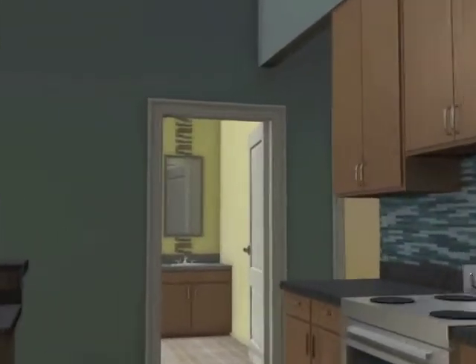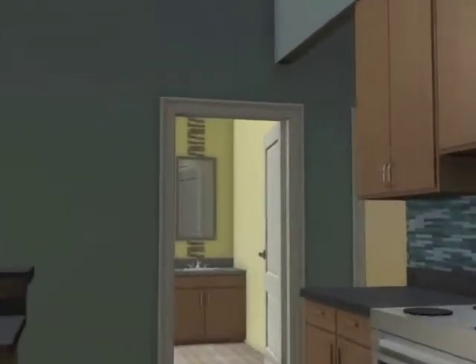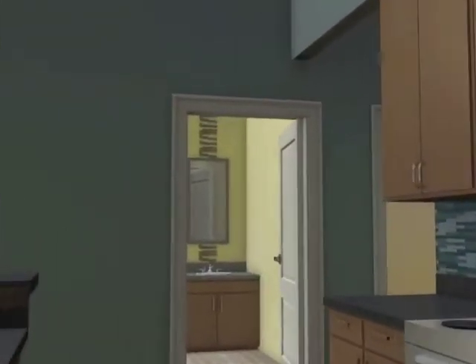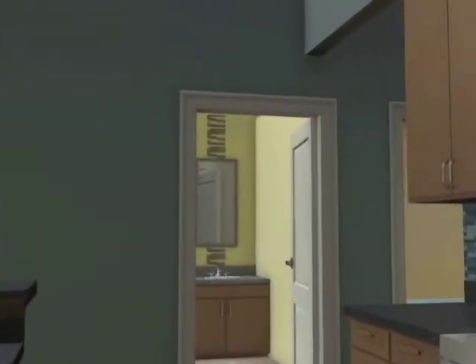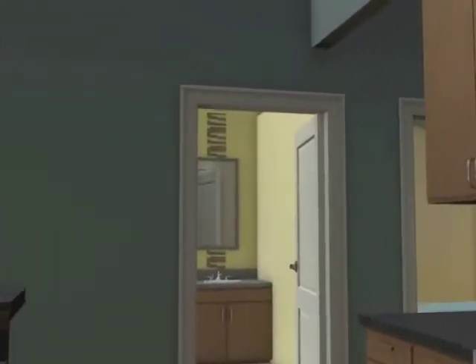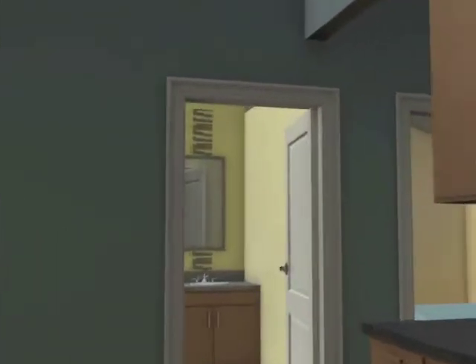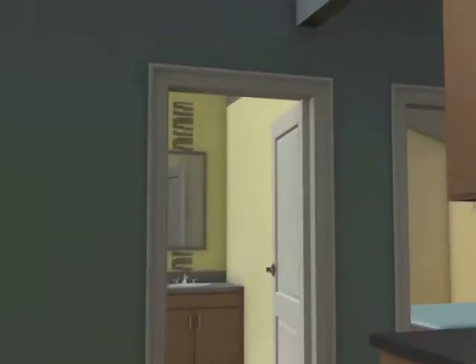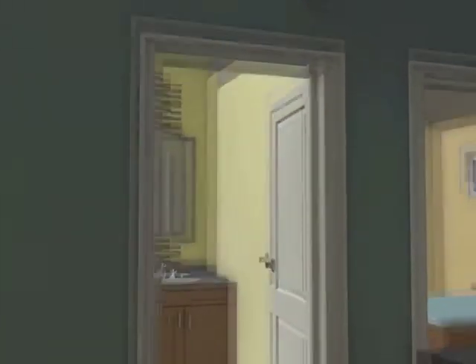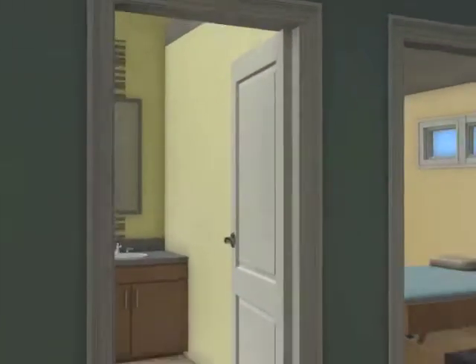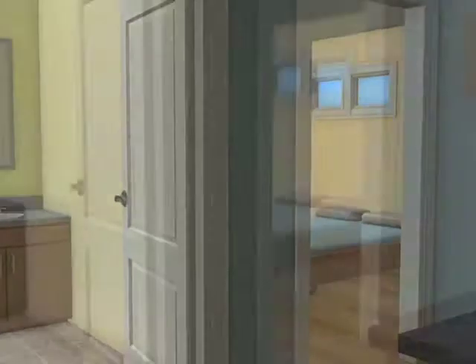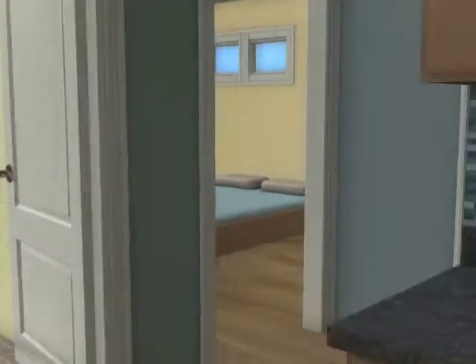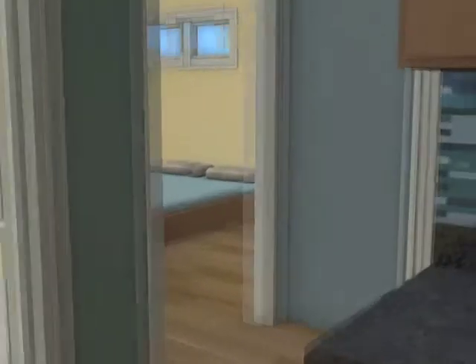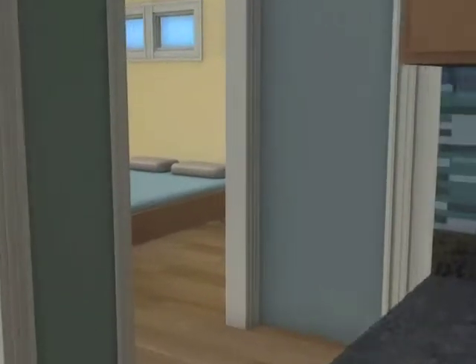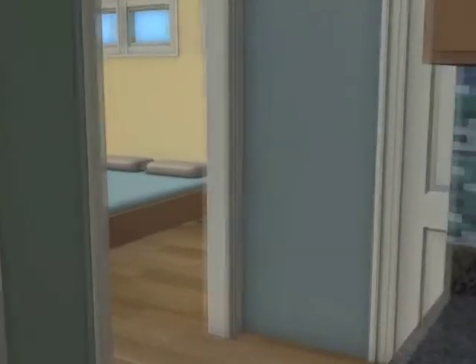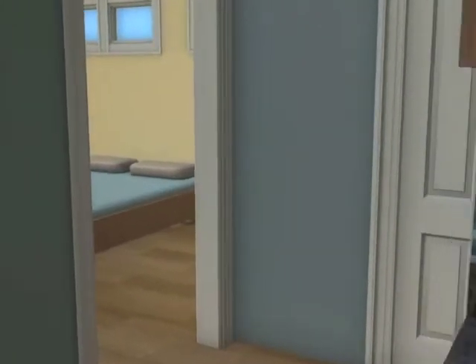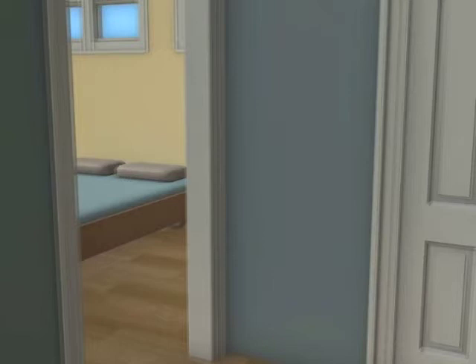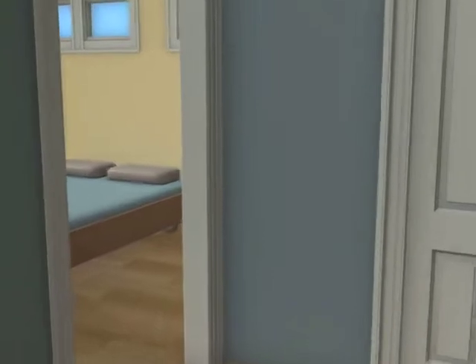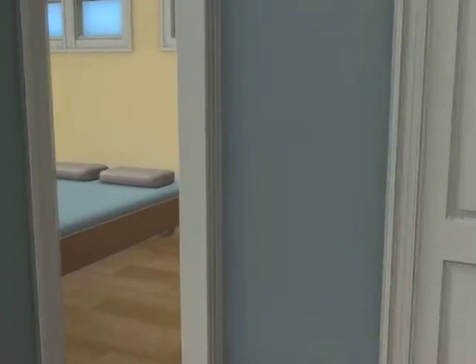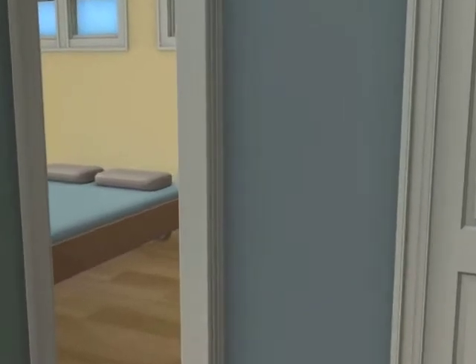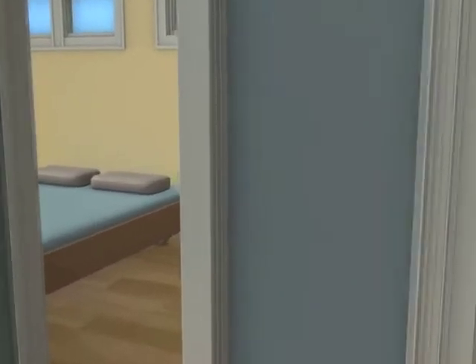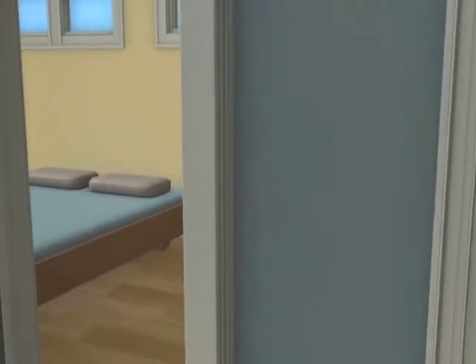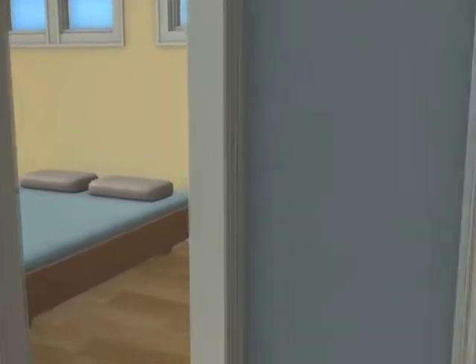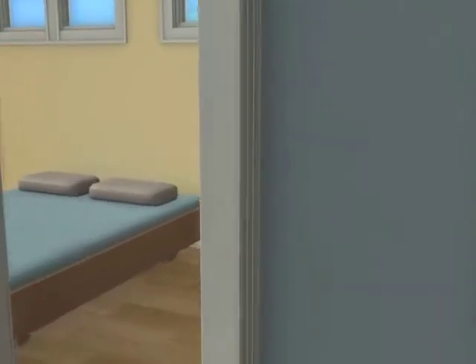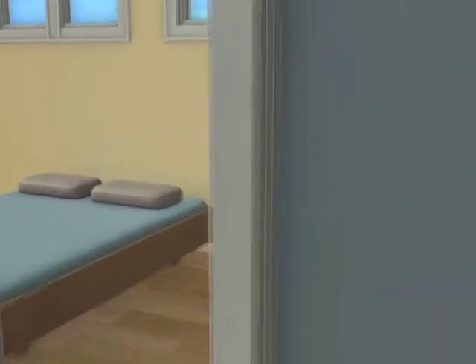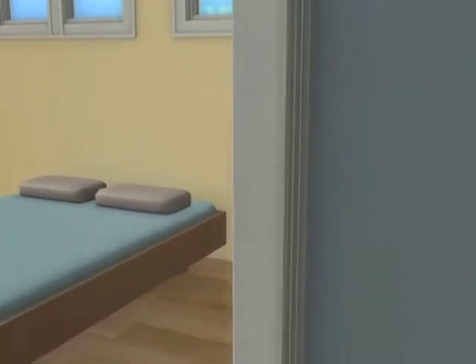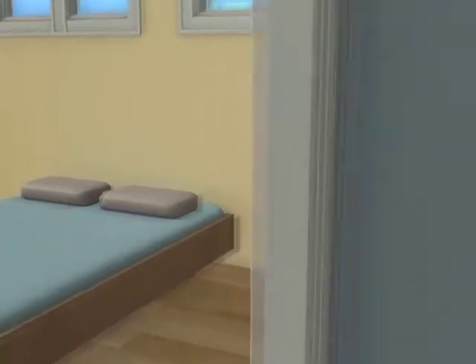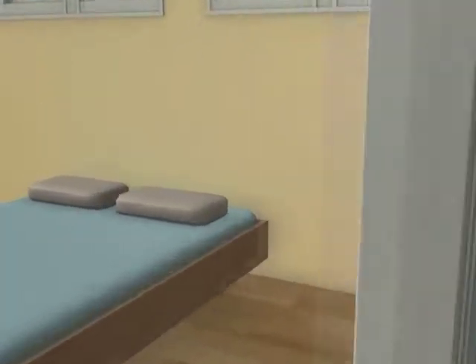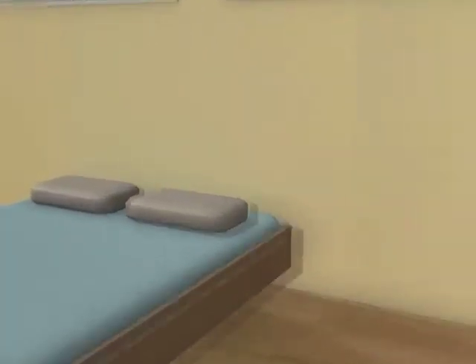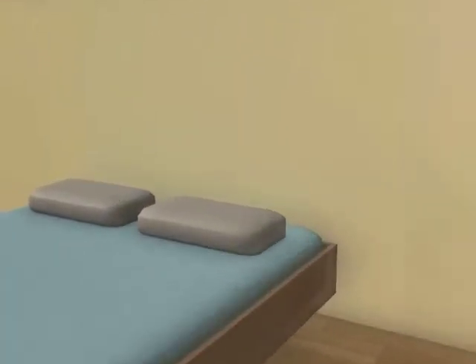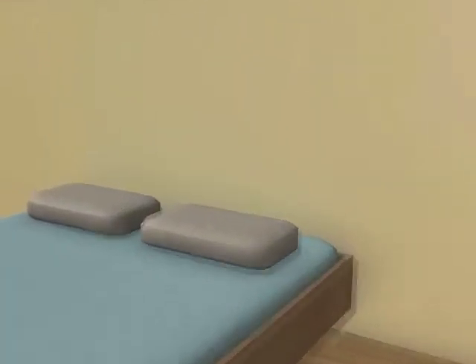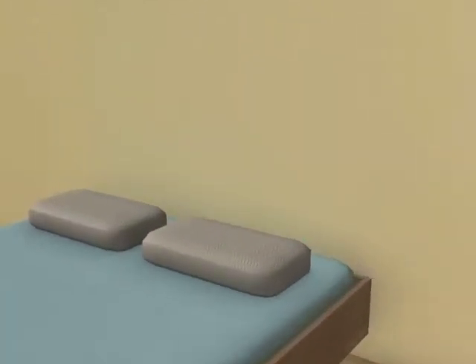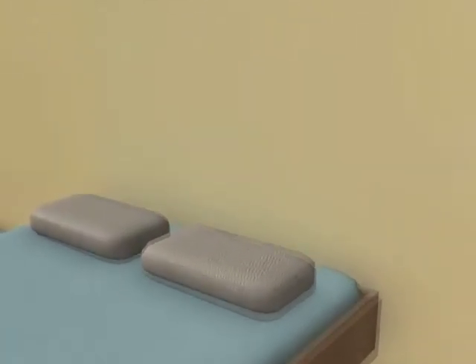Finally, the master bedroom is a private getaway from the rest of the house. The tray ceiling is an additional design feature to enhance the space.